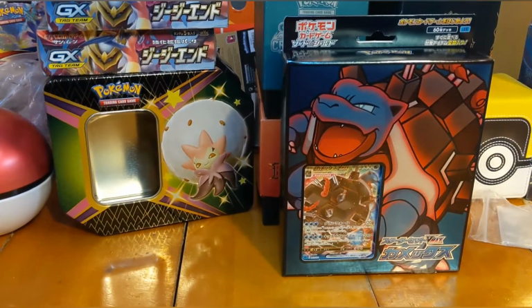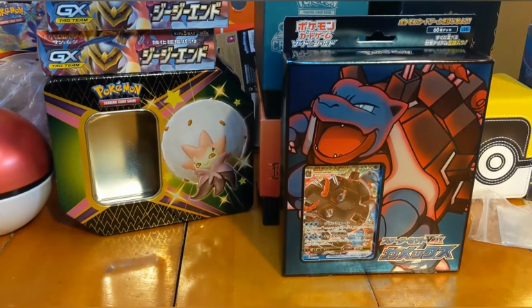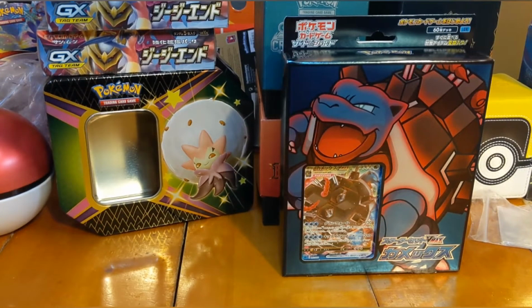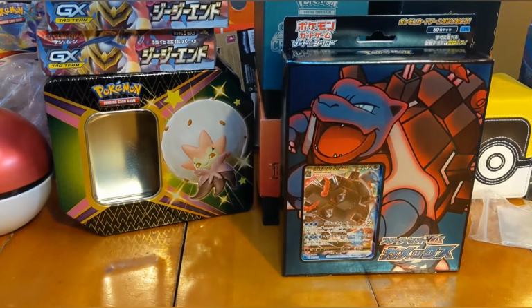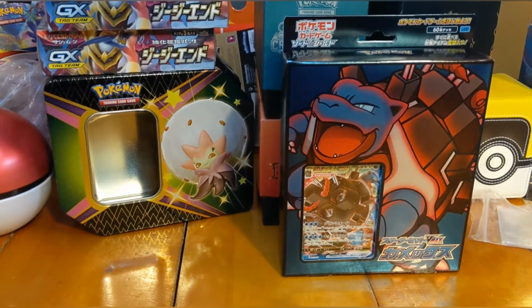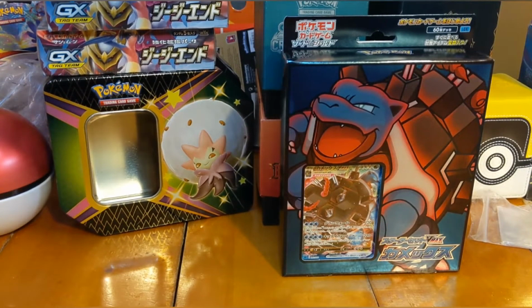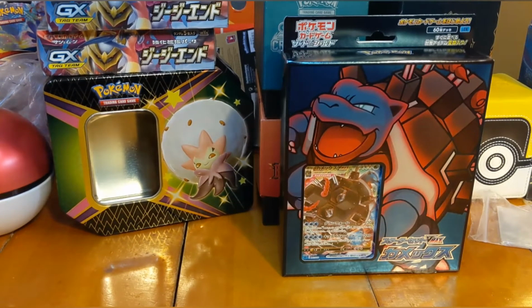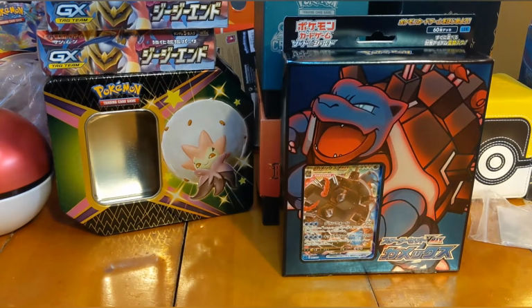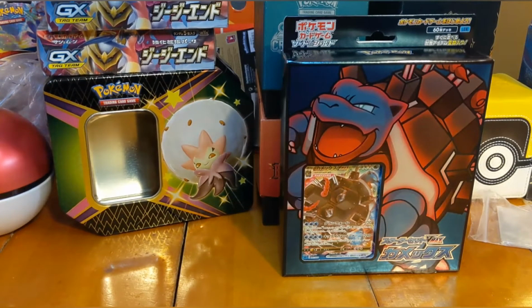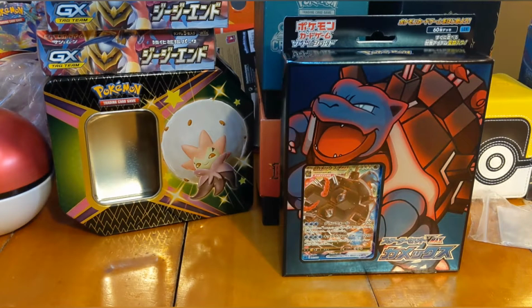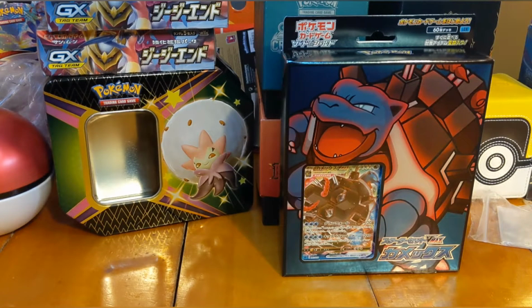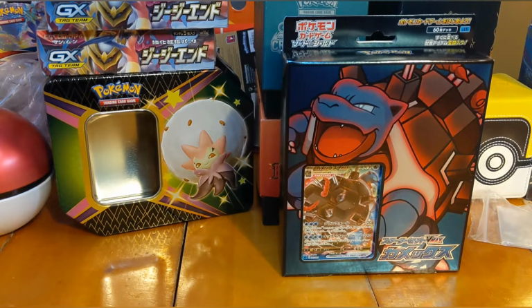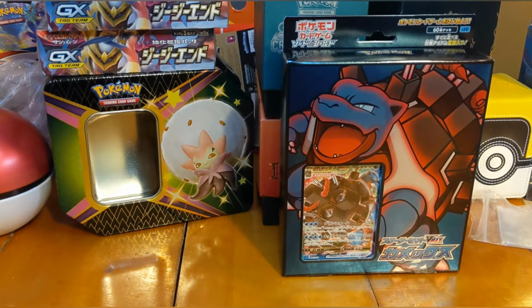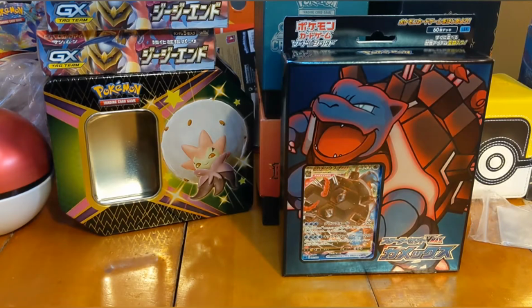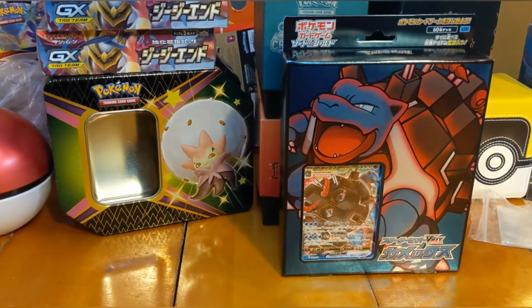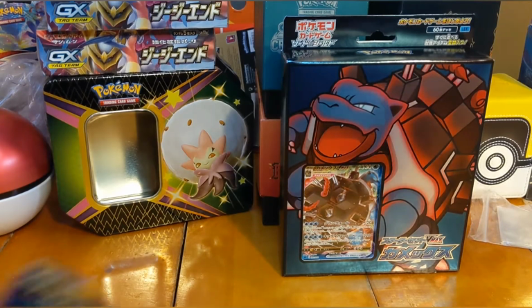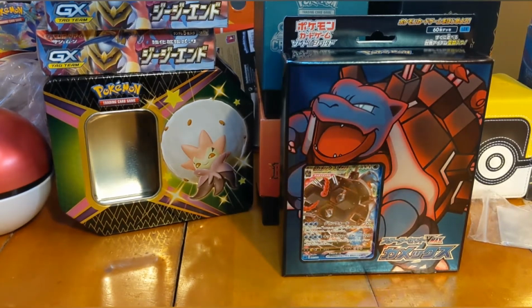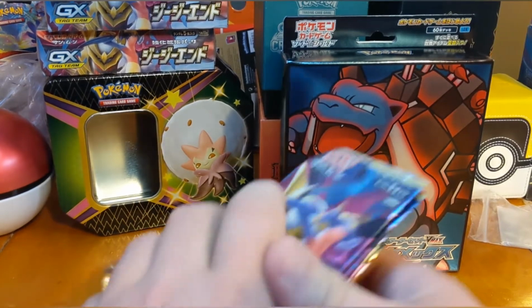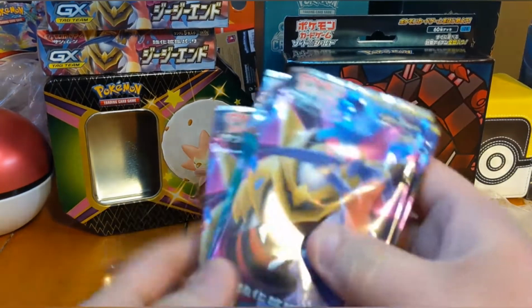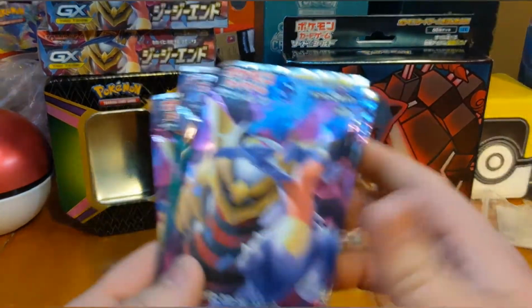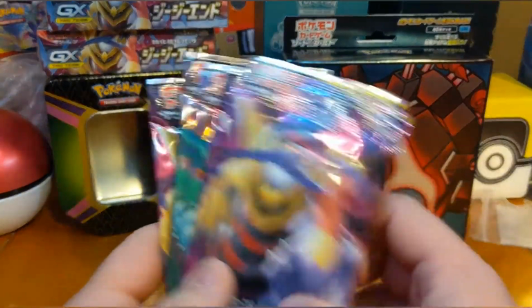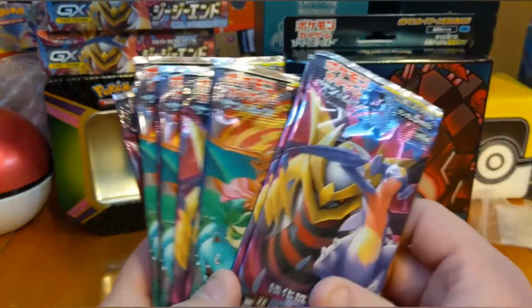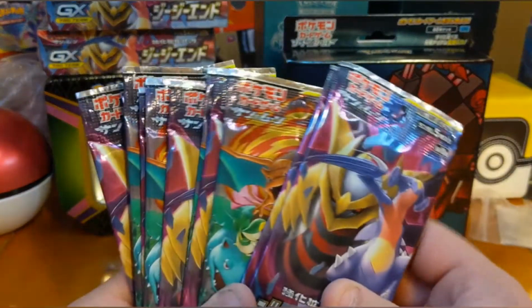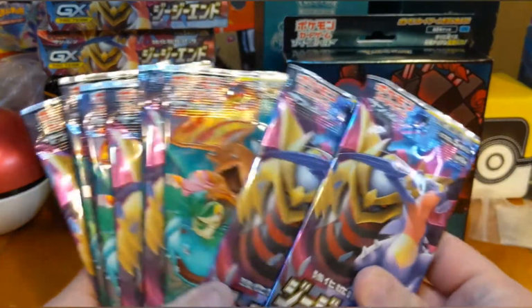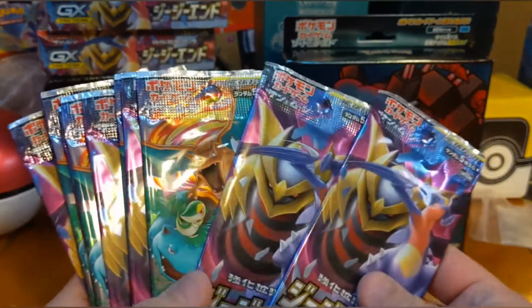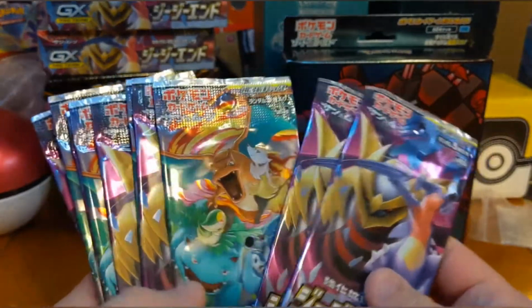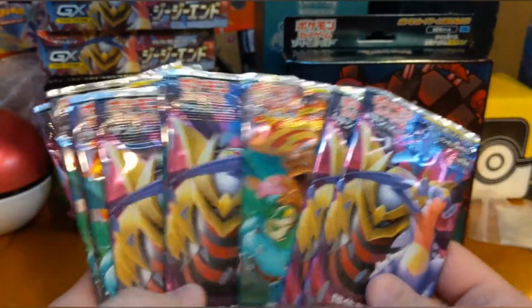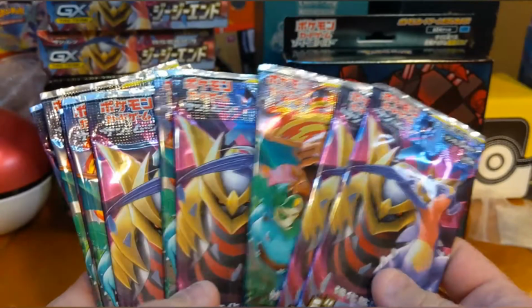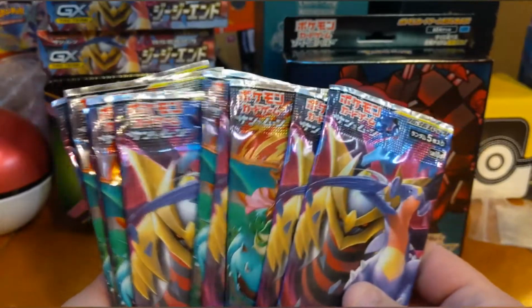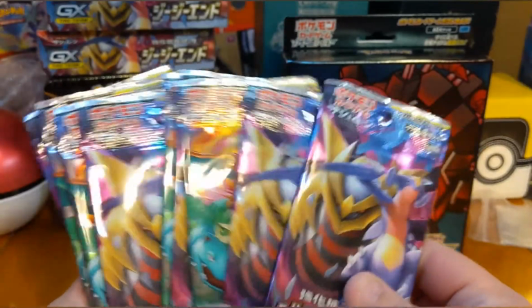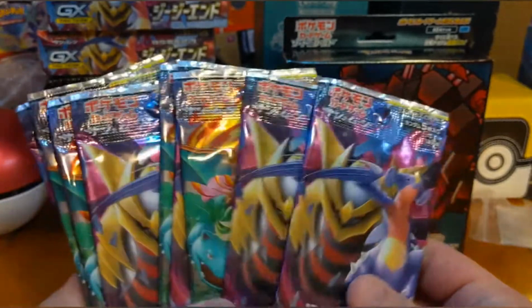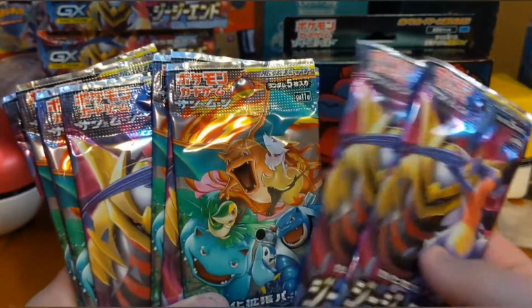Hello fellow Pokémon enthusiasts, it's your buddy Marshall back with another Pokémon opening video. Today I have some Japanese cards that just came in the mail and I'm really excited about opening them. I got some GGN and Remix Bout packs I'll be opening today.